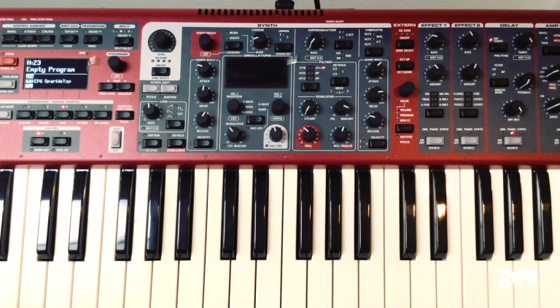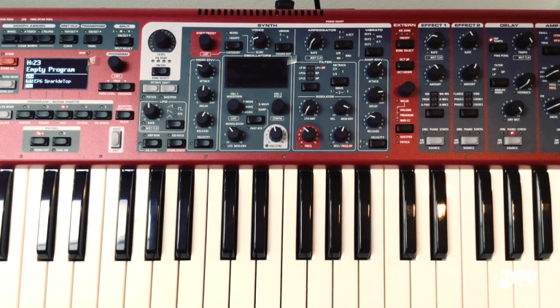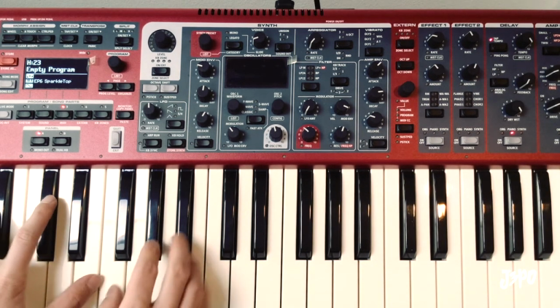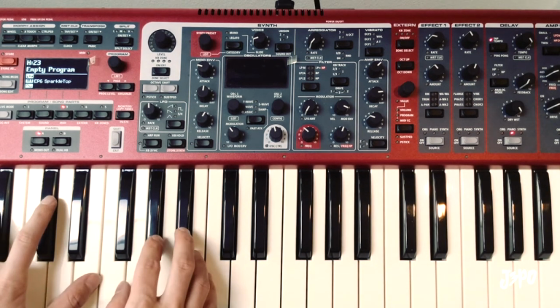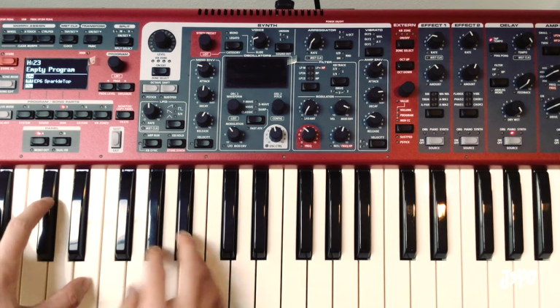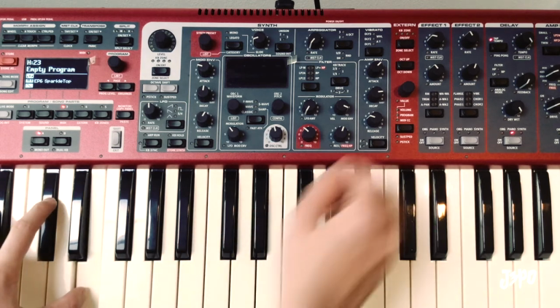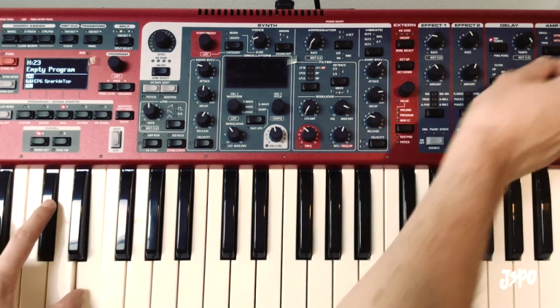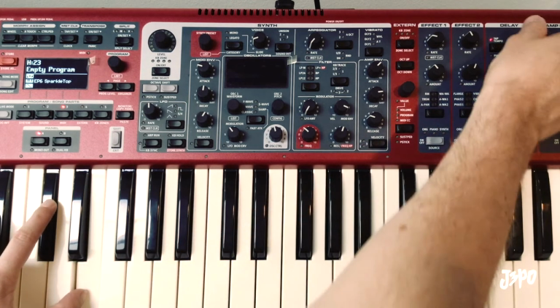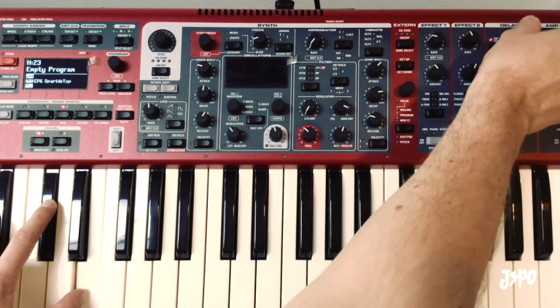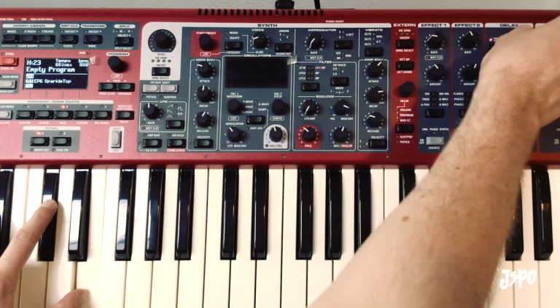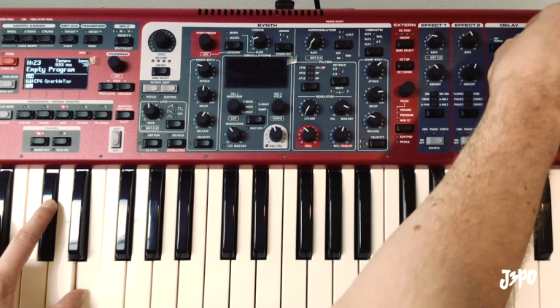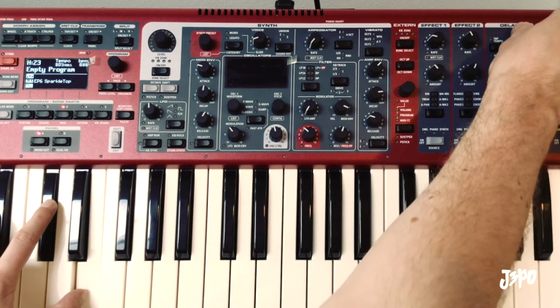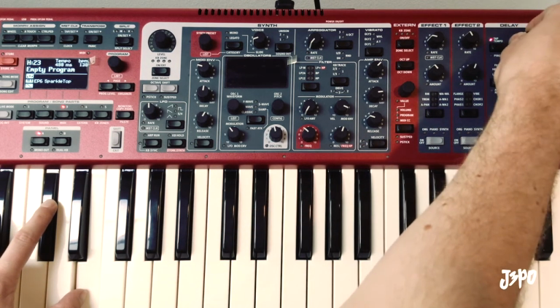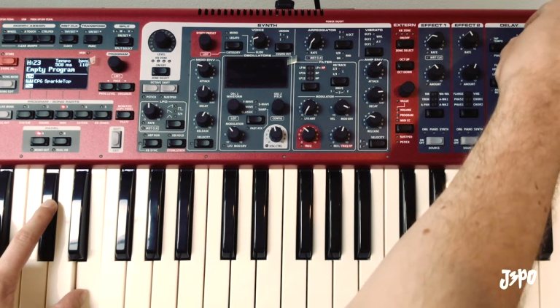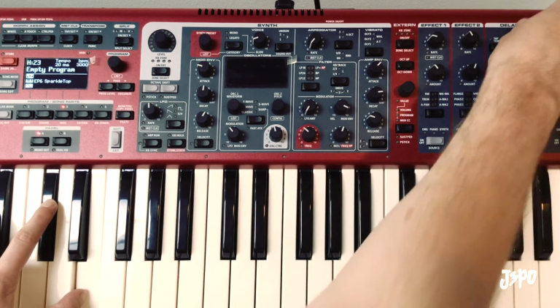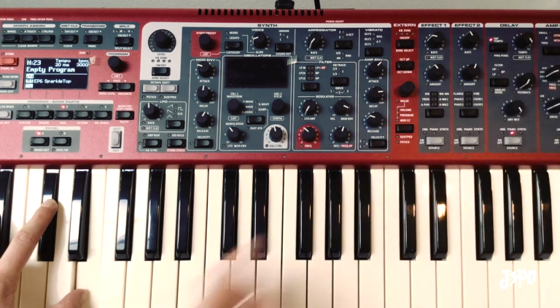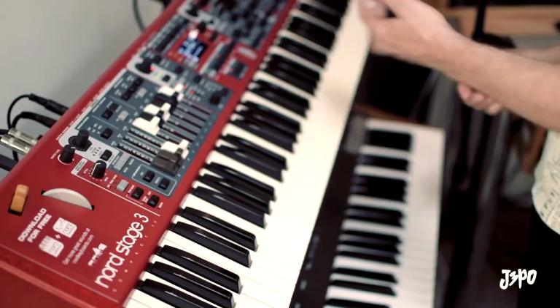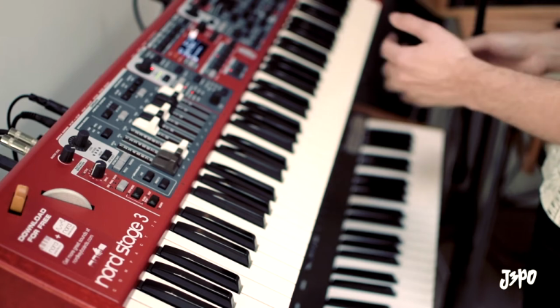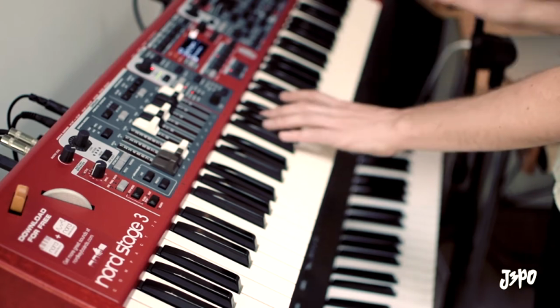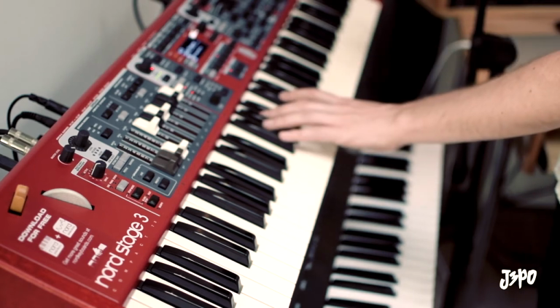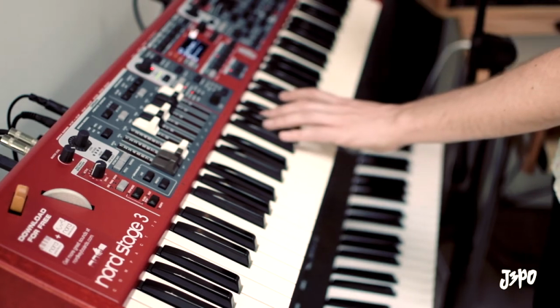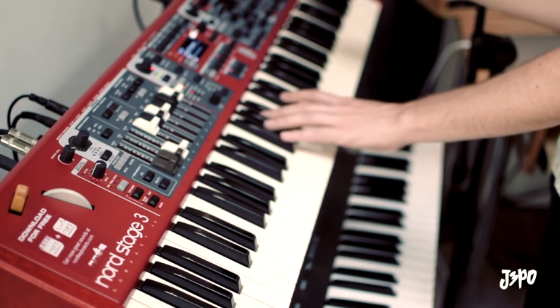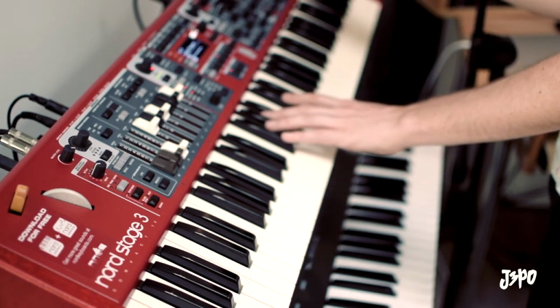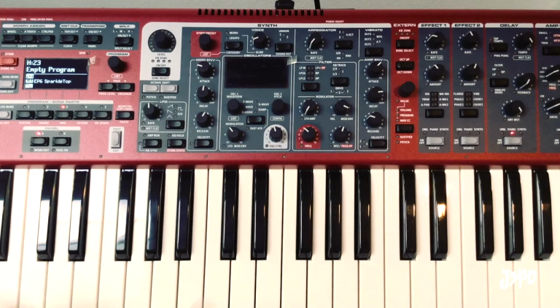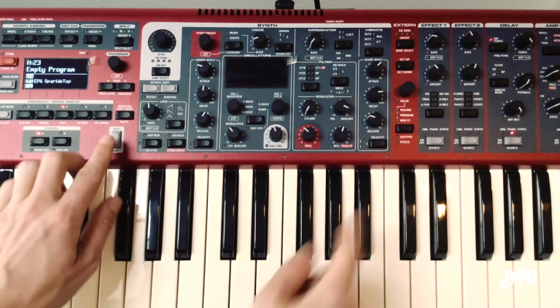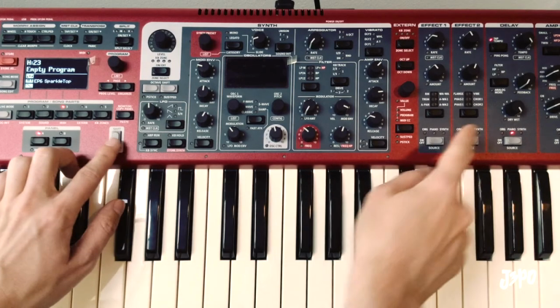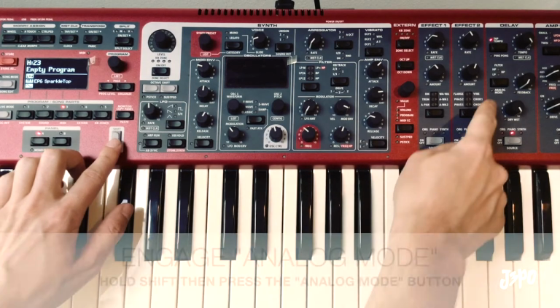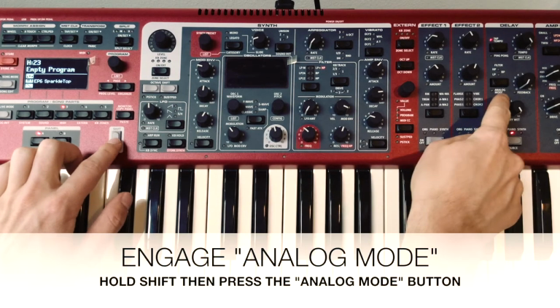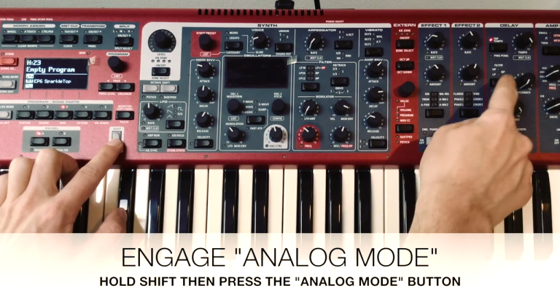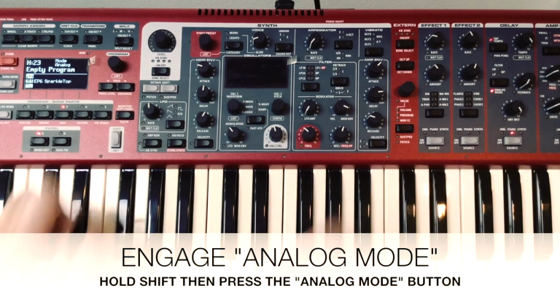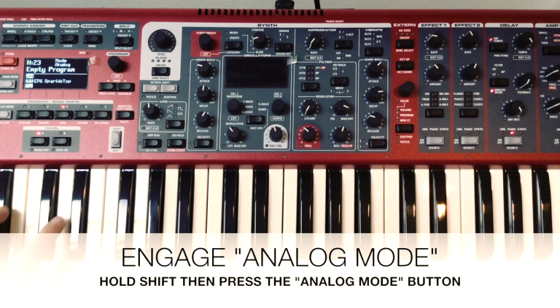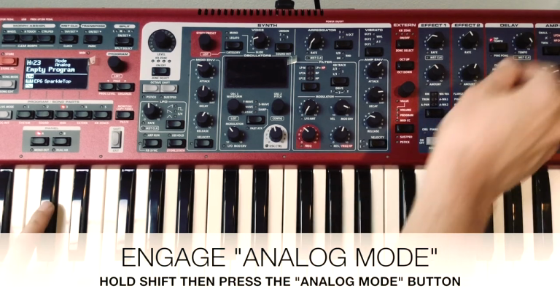Now if we play a chord and adjust the tempo, we start hearing a little bit of glitchiness, but that's not what we want. We've got to turn on analog mode. Now check this out.